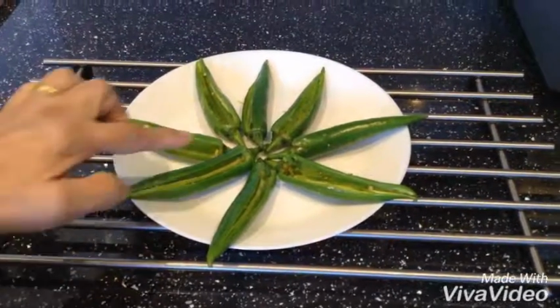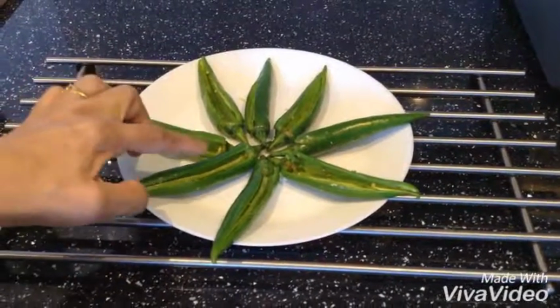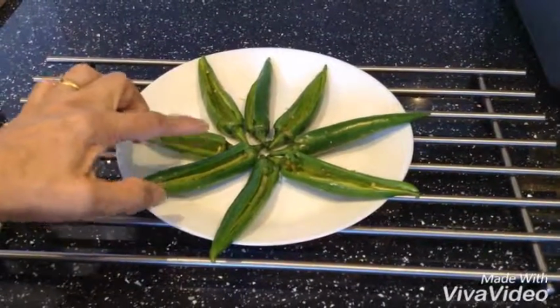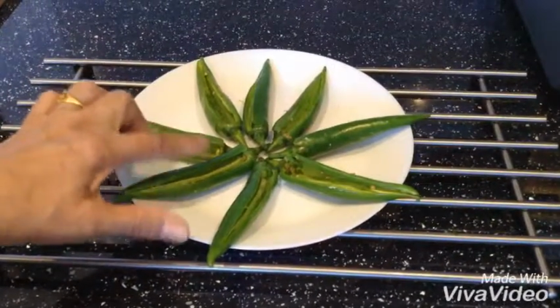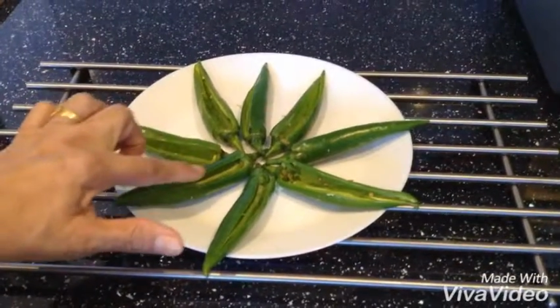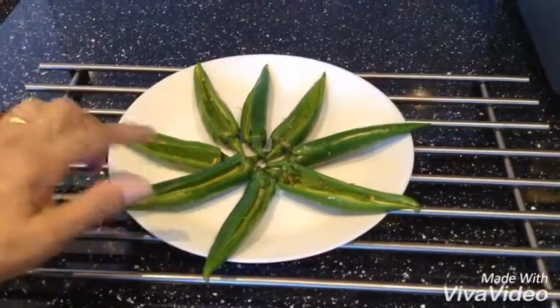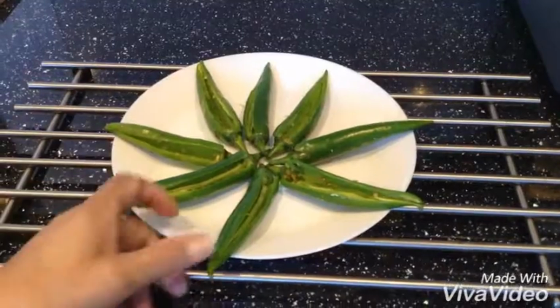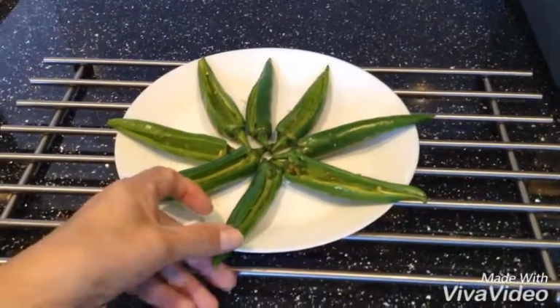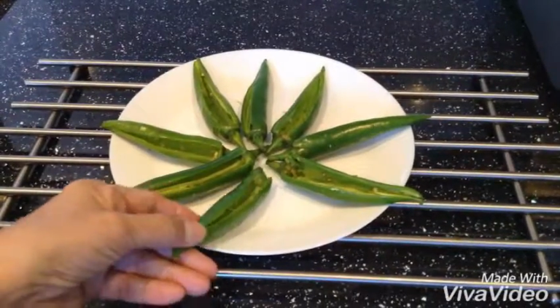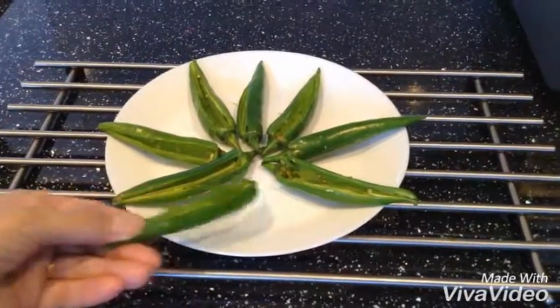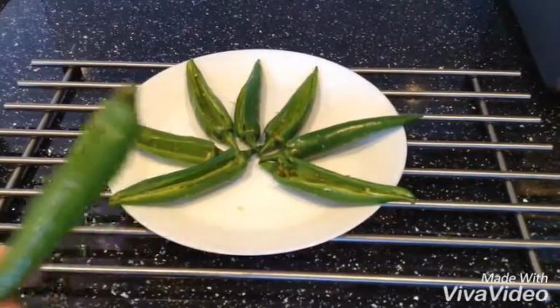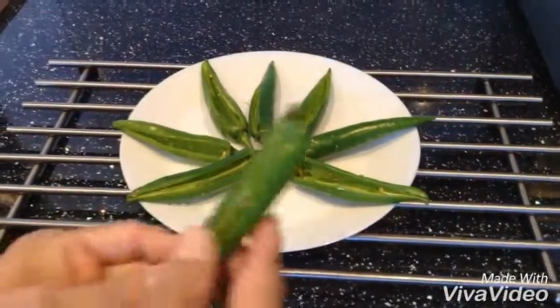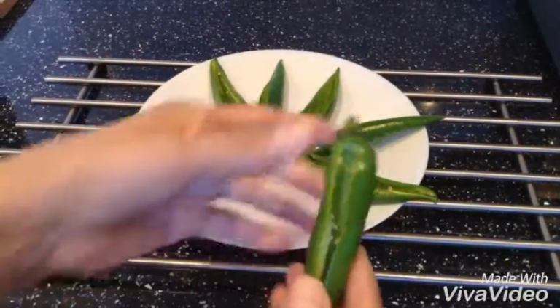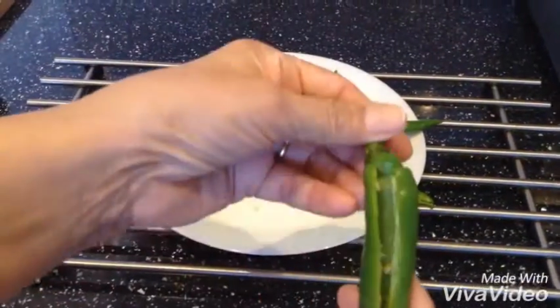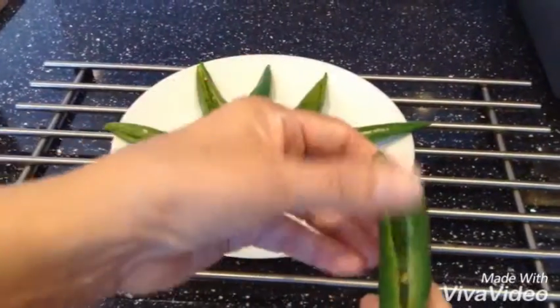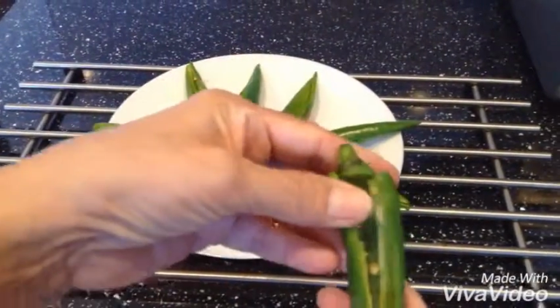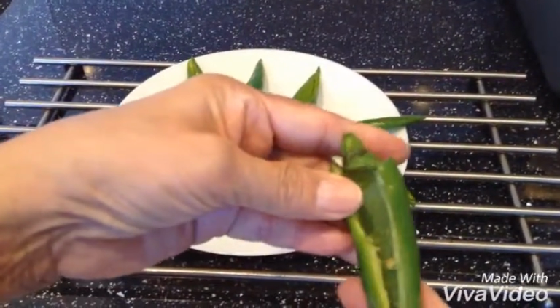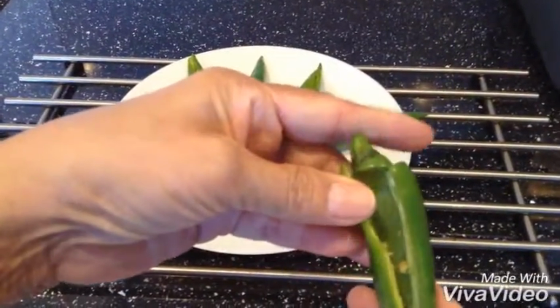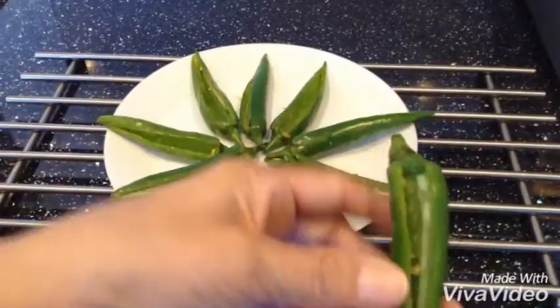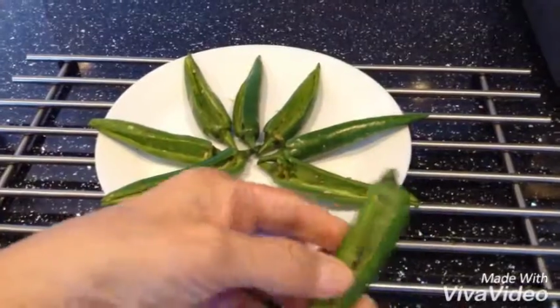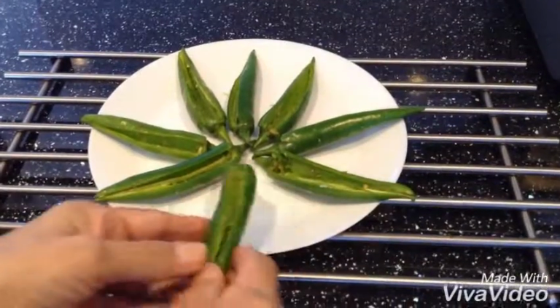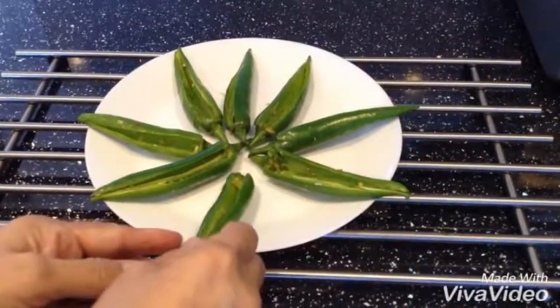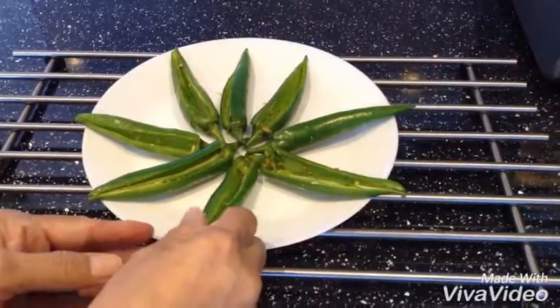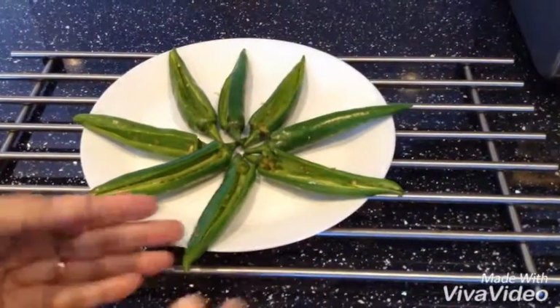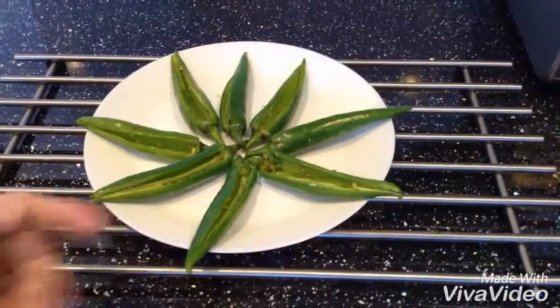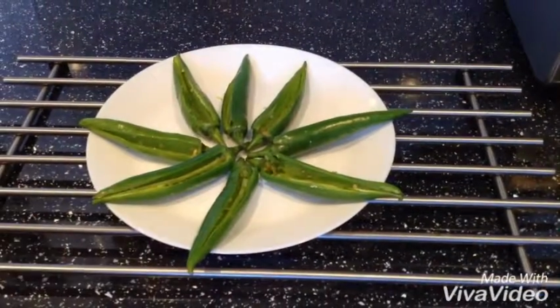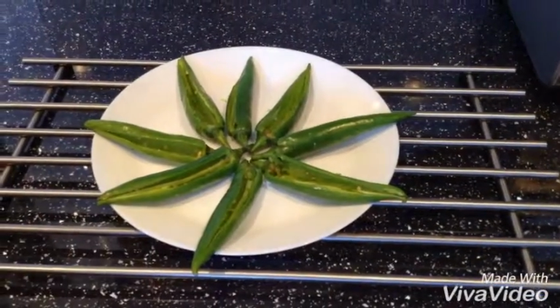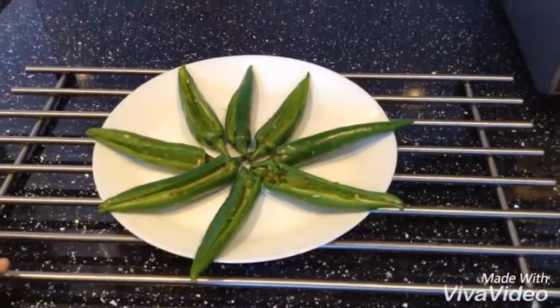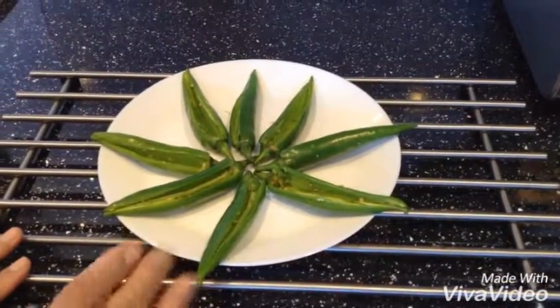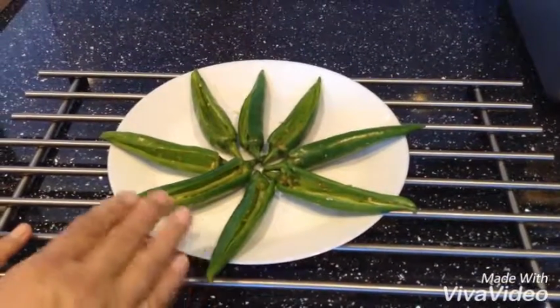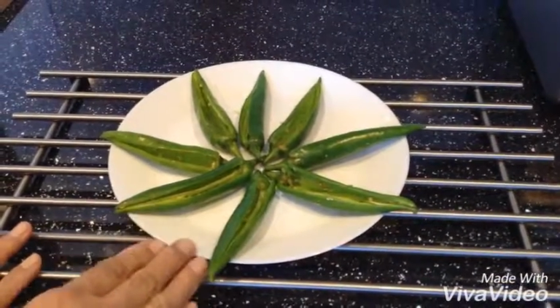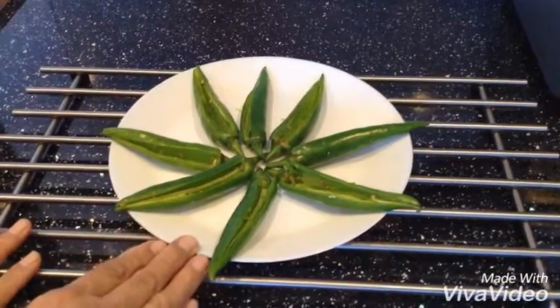You cut them, wash them, dry them, cut them, and make a slit like this and take all the seeds out because the seeds are hot in there. This is how you do it.